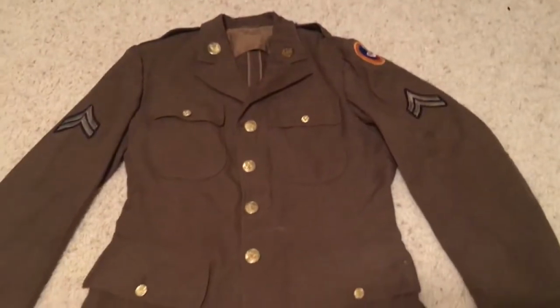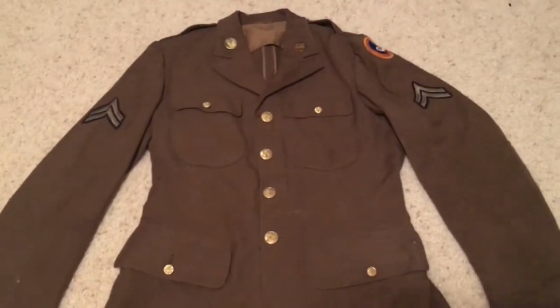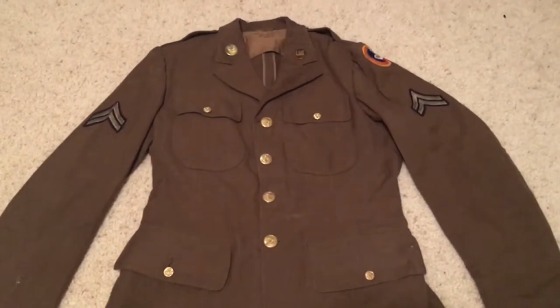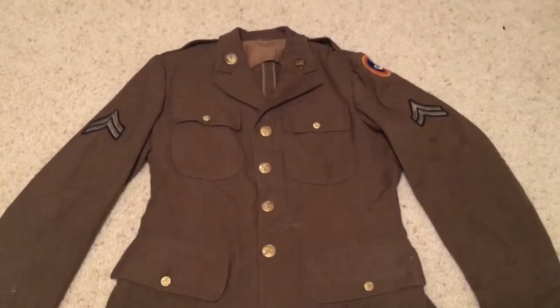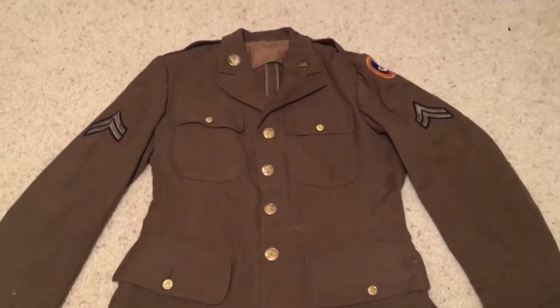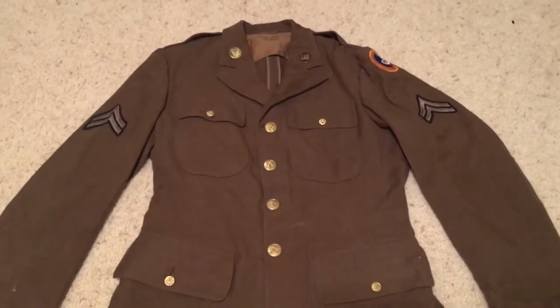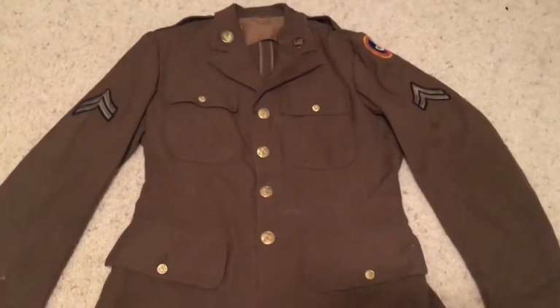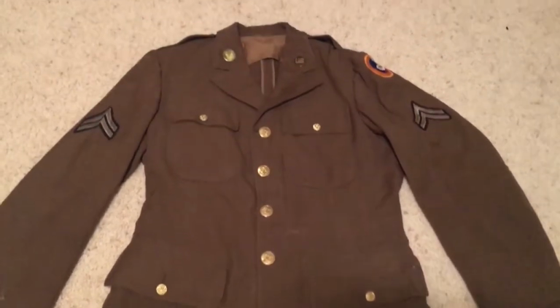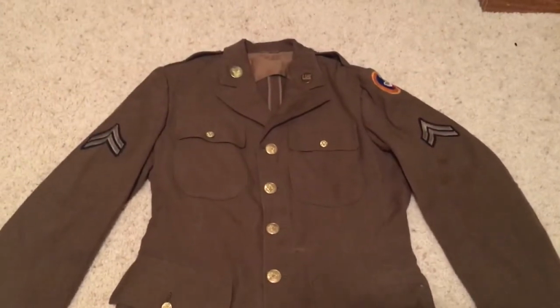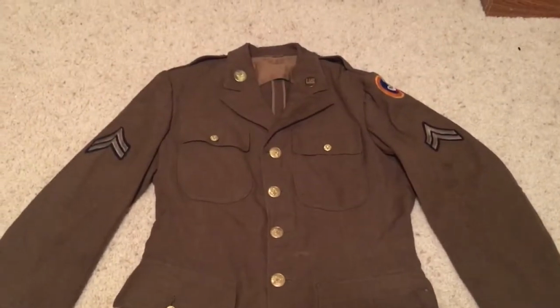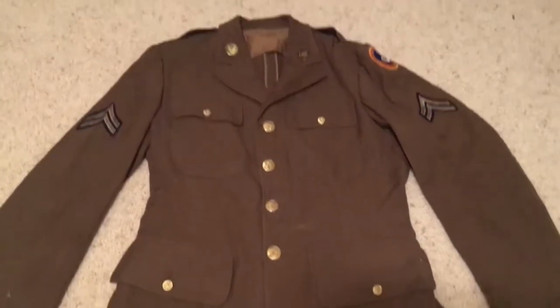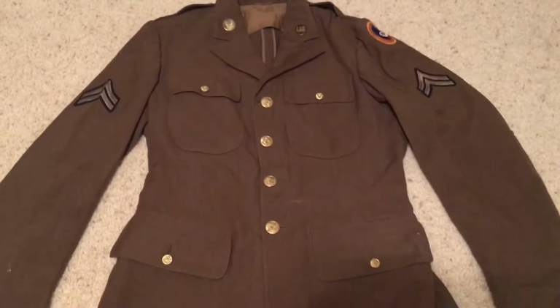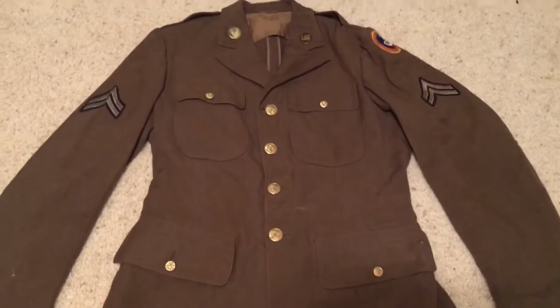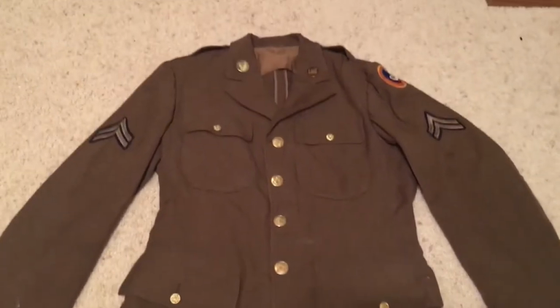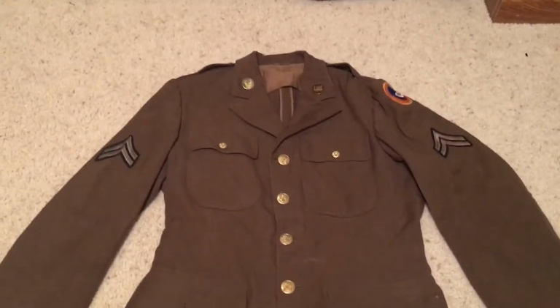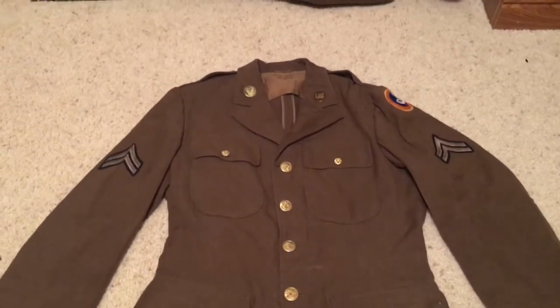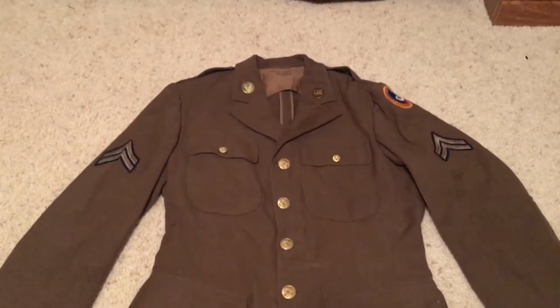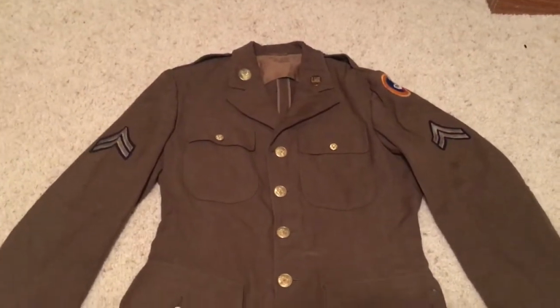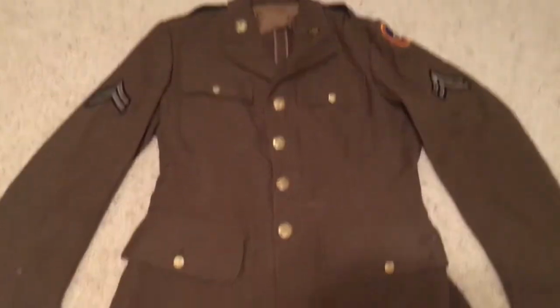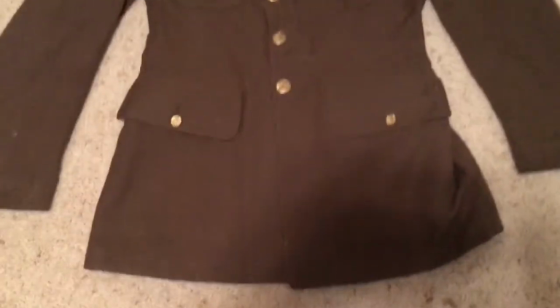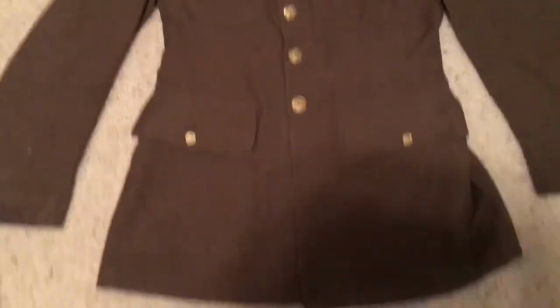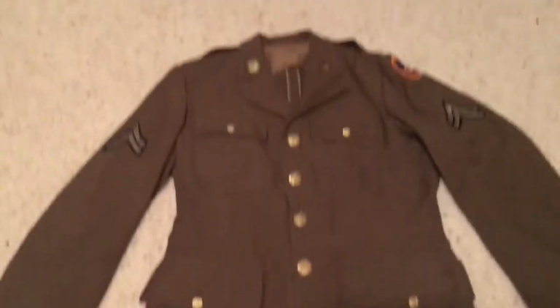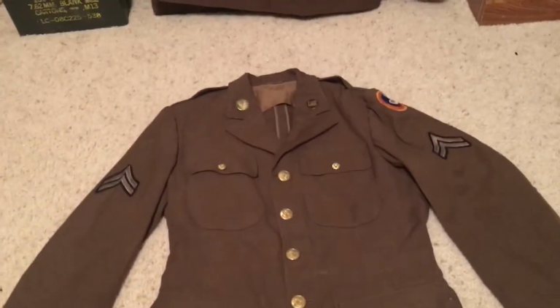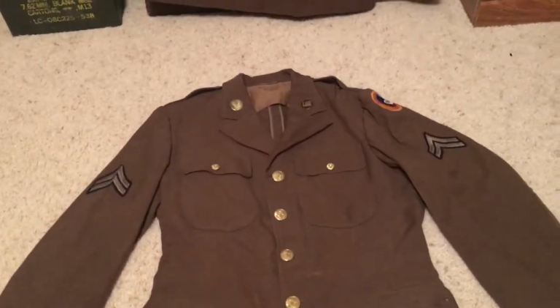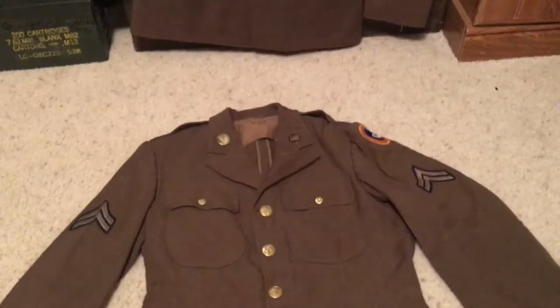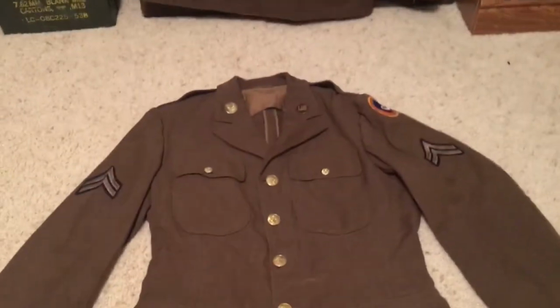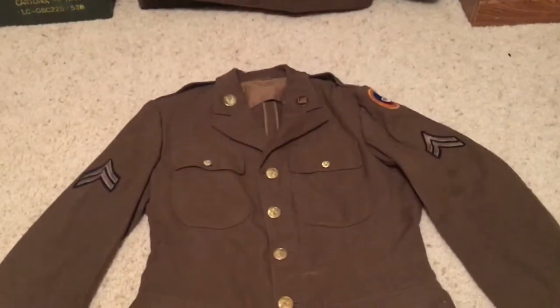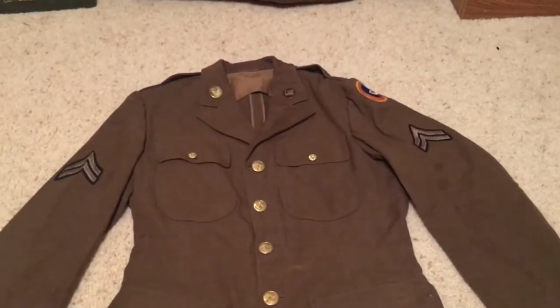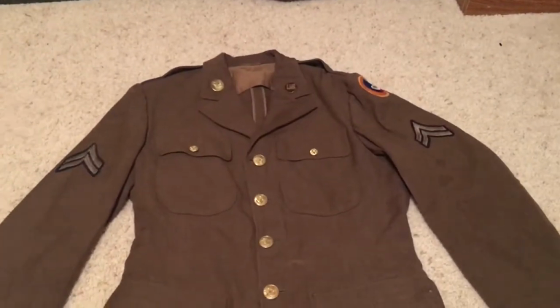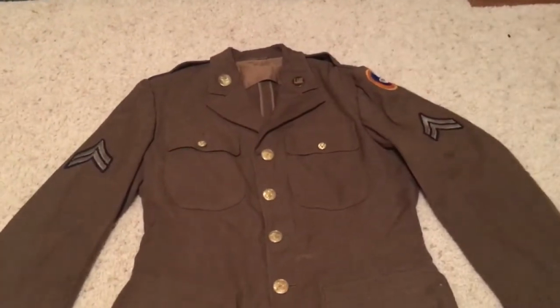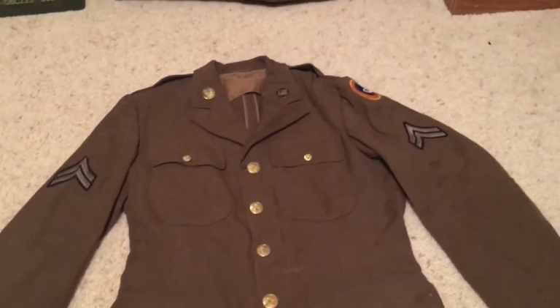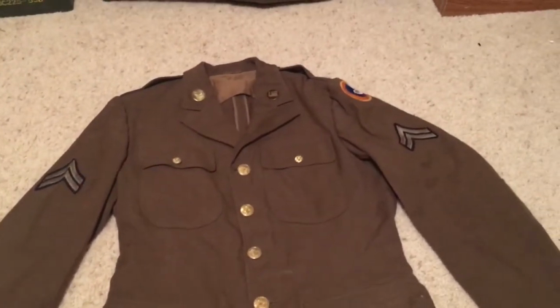Hey guys, tonight I'll be going over this 3rd Army Air Corps dress uniform. I don't have the hat, shirt, or pants. Sorry for the shadowing — there's gonna be some shadowing in this, I'm gonna try my best not to shadow it.